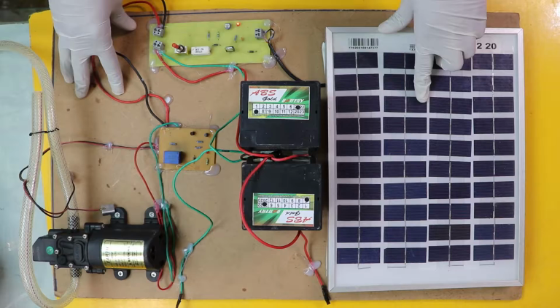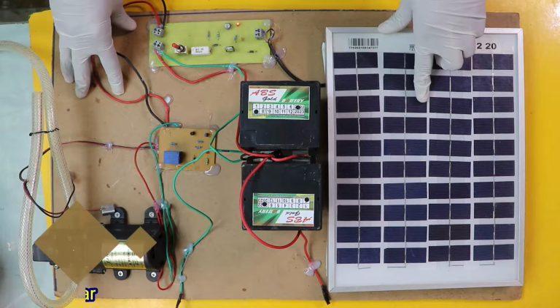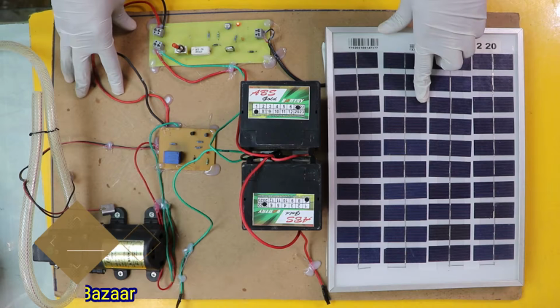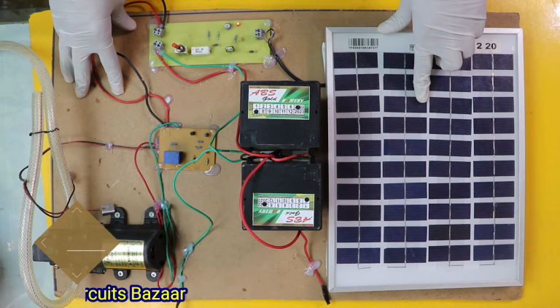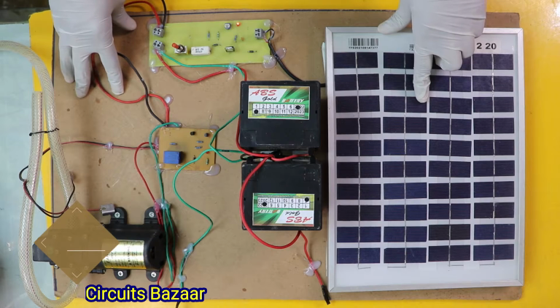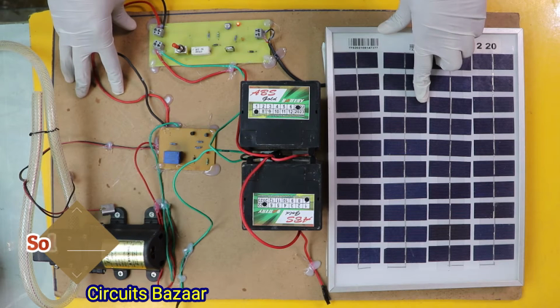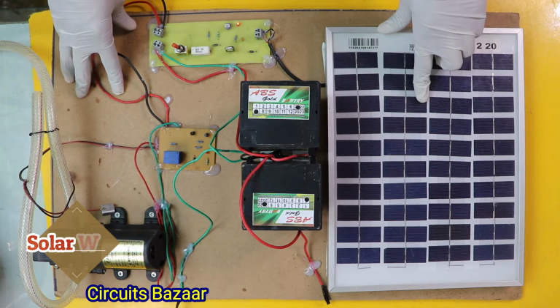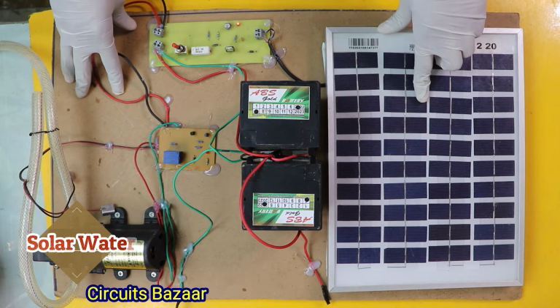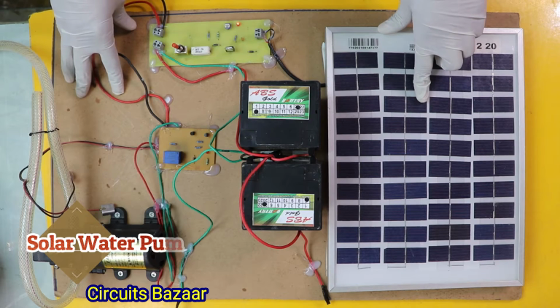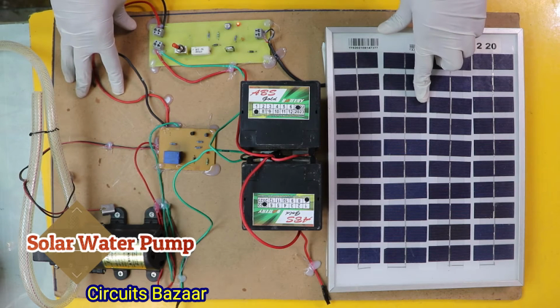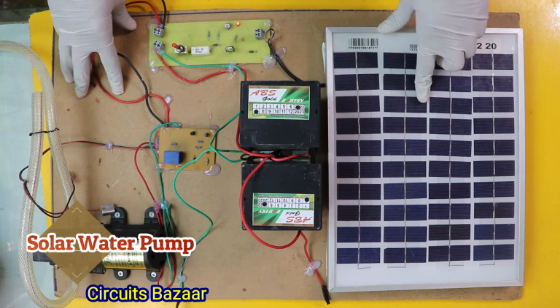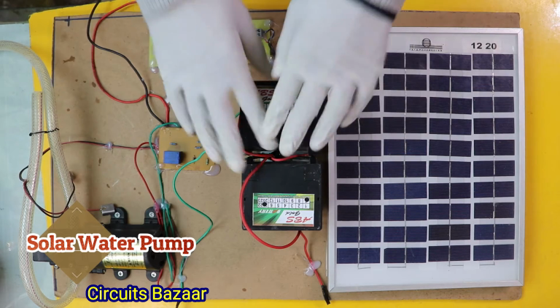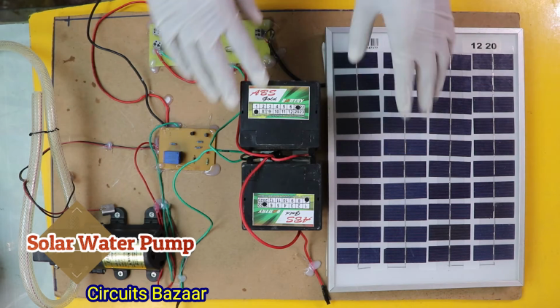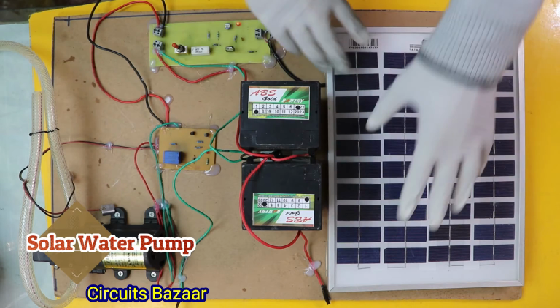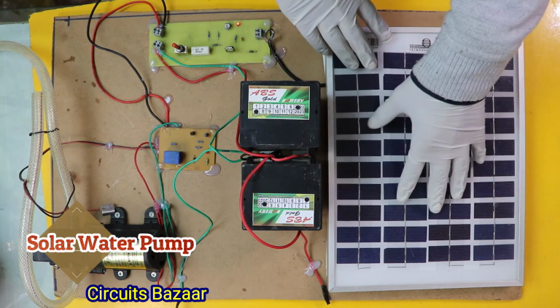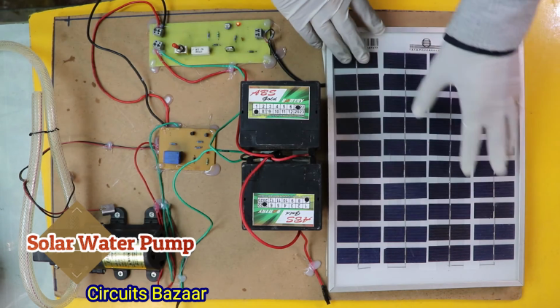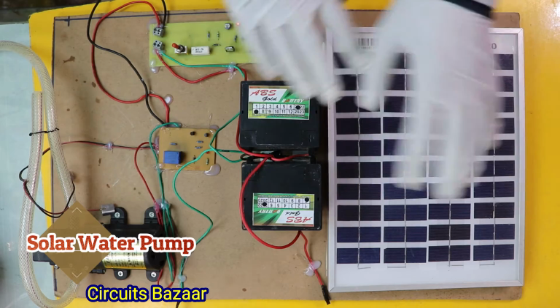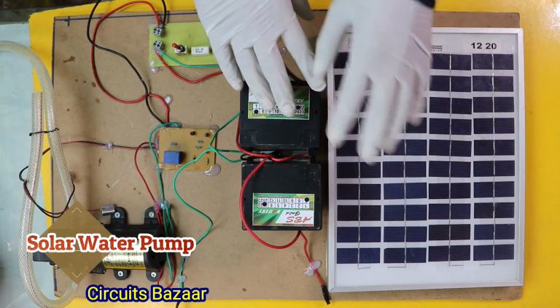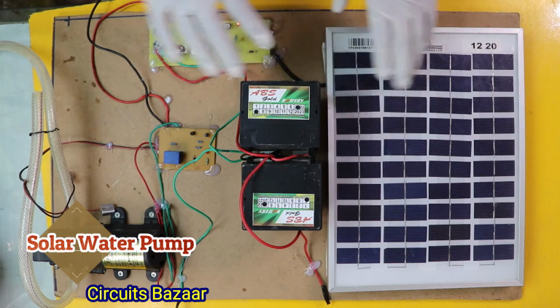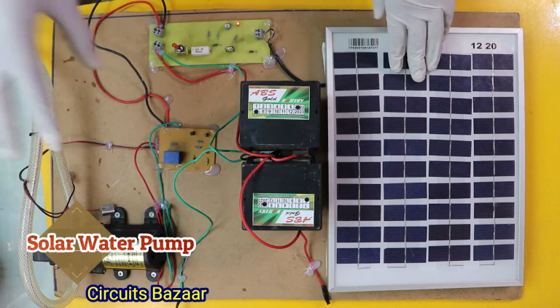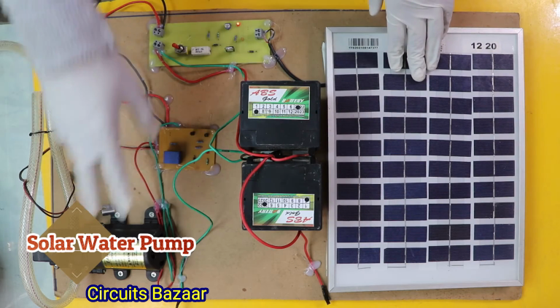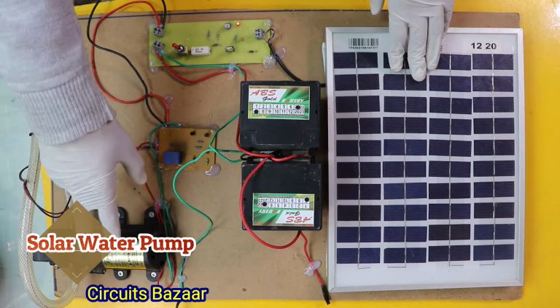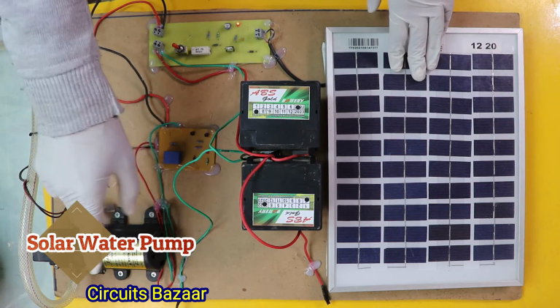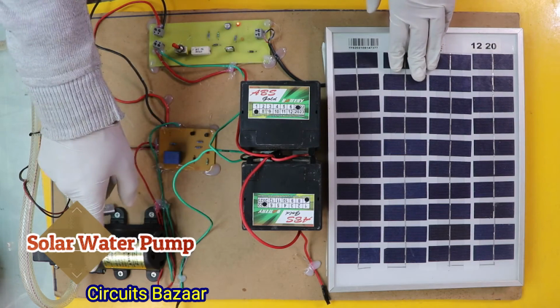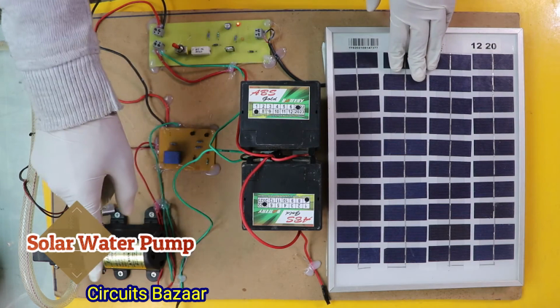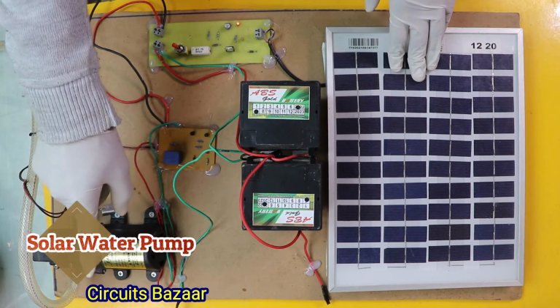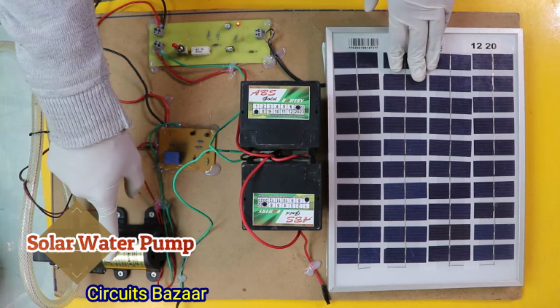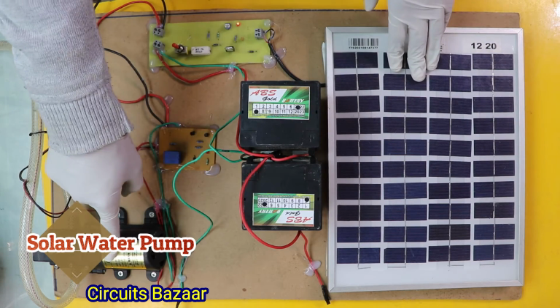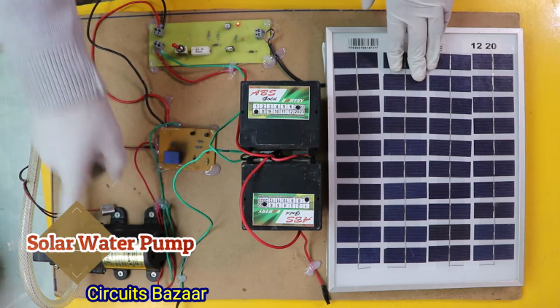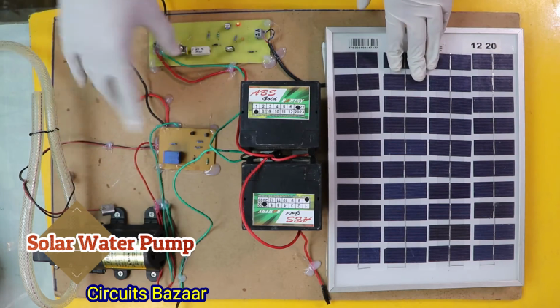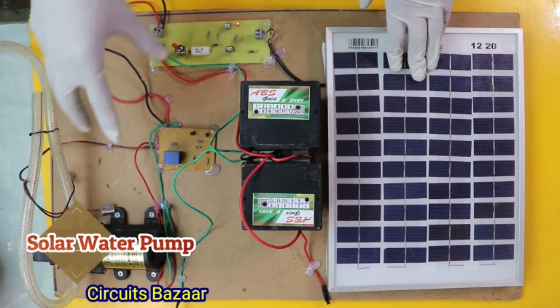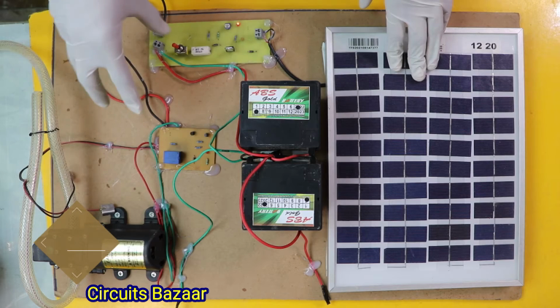Hello friends, I hope you are doing great. So today the project is solar water pump. In this project we are going to charge the battery through solar panel, and then we are going to operate the solar water pump motor. This is an automatic project.